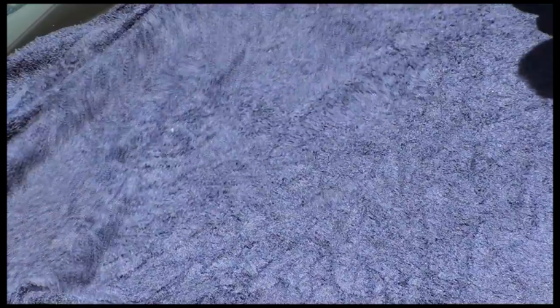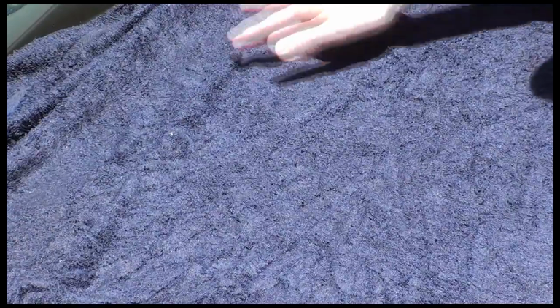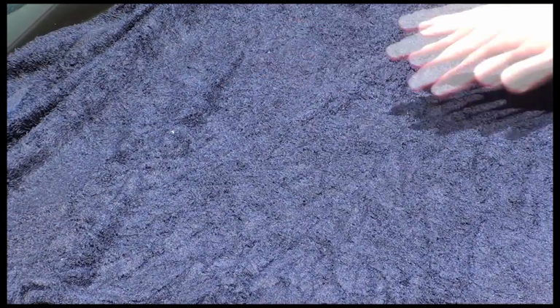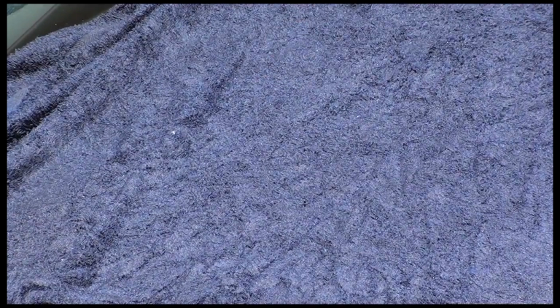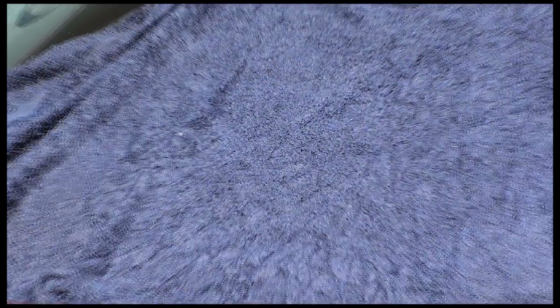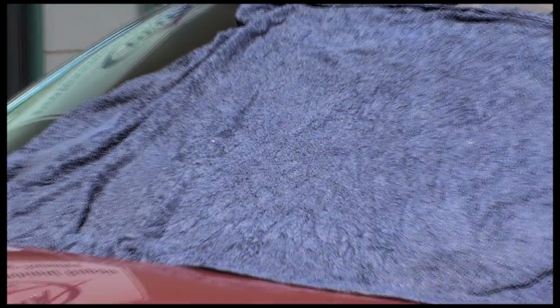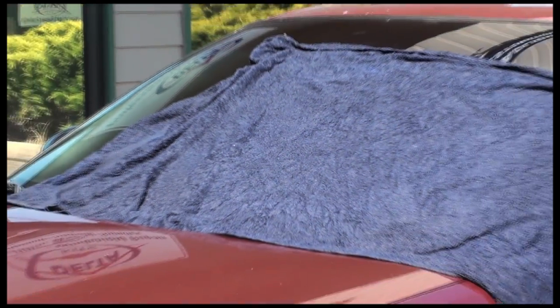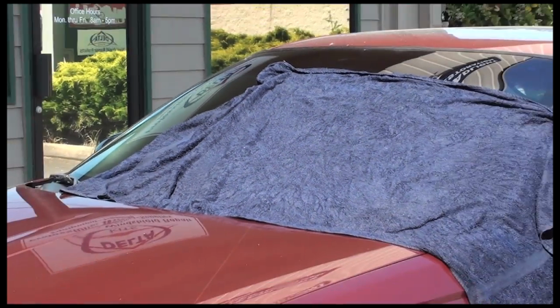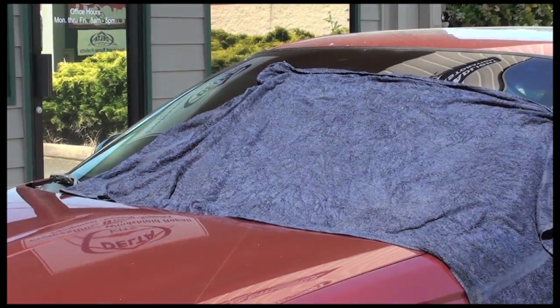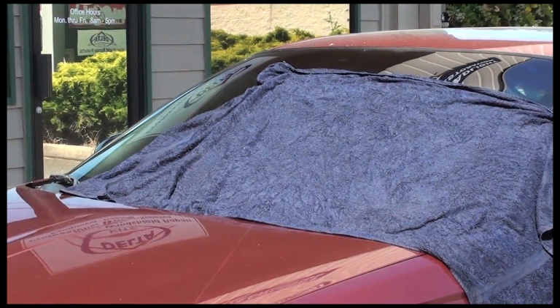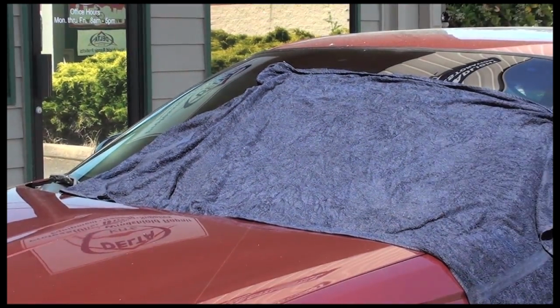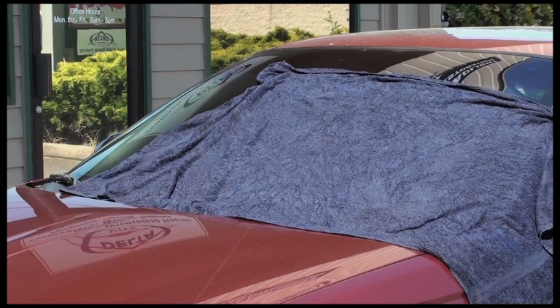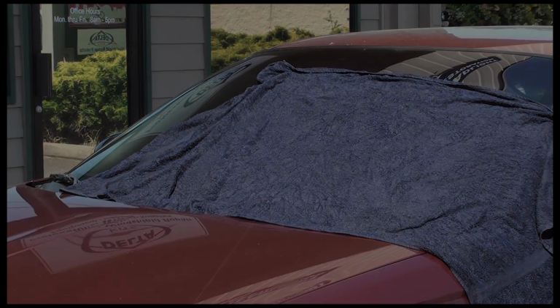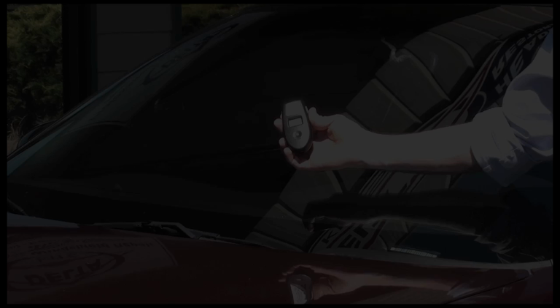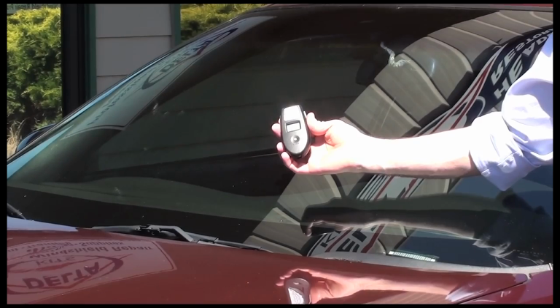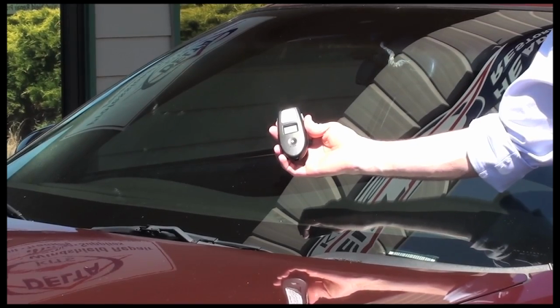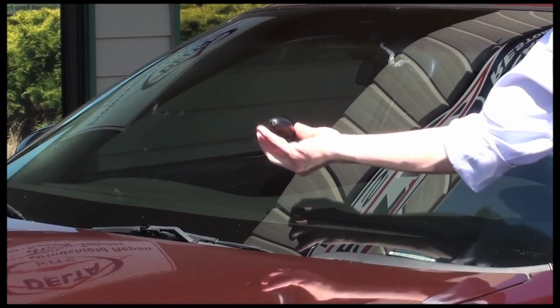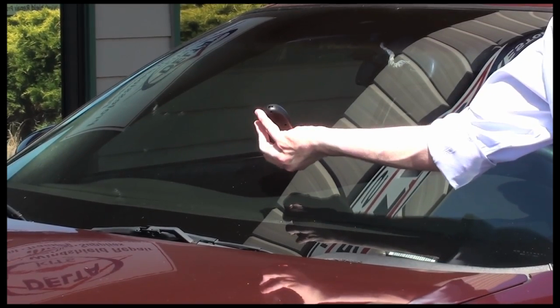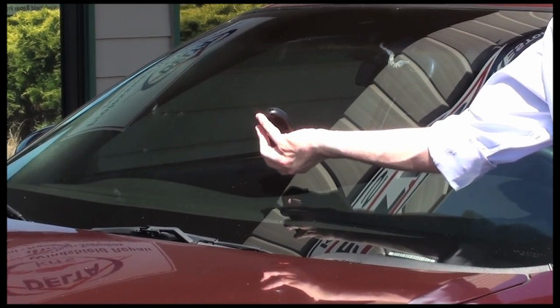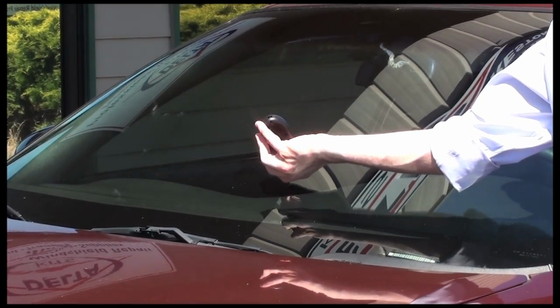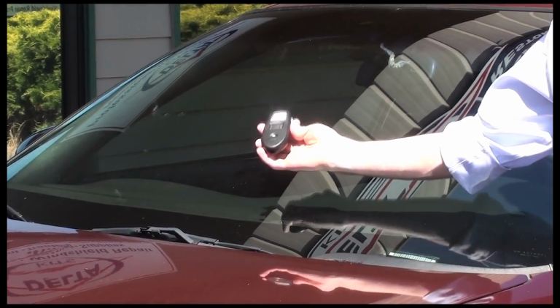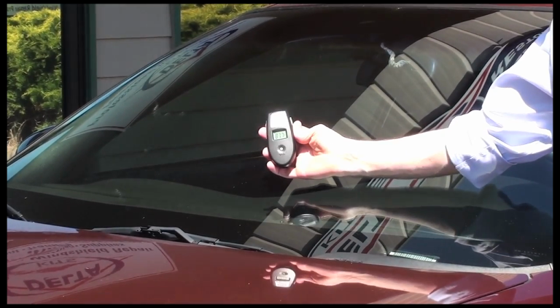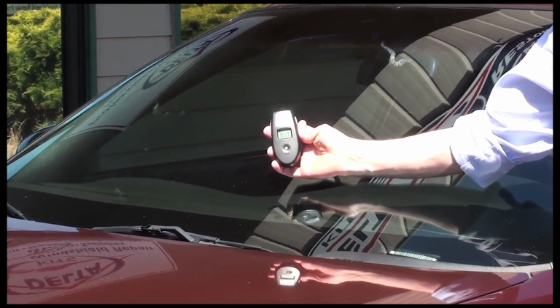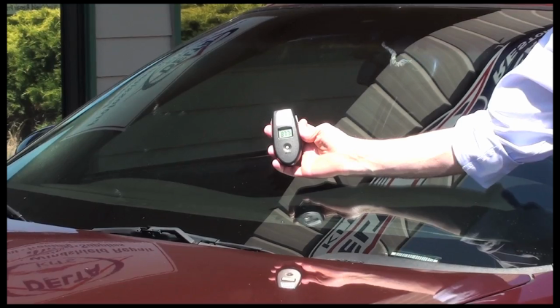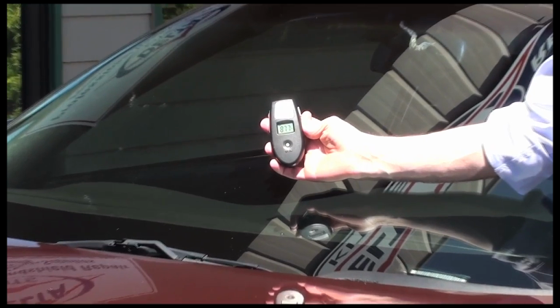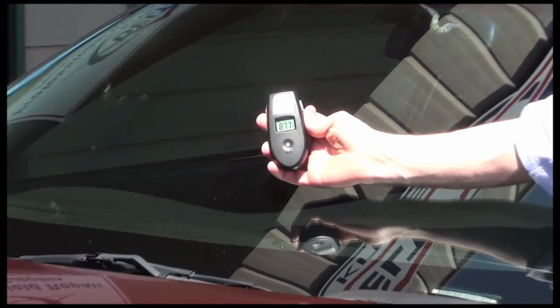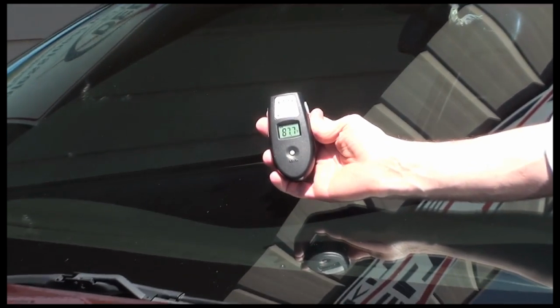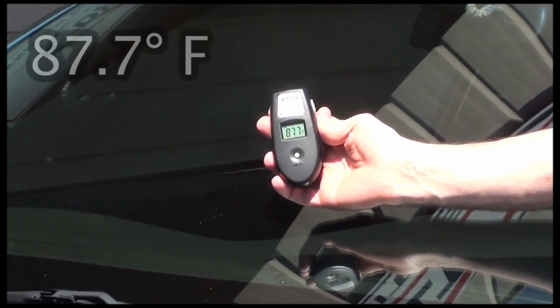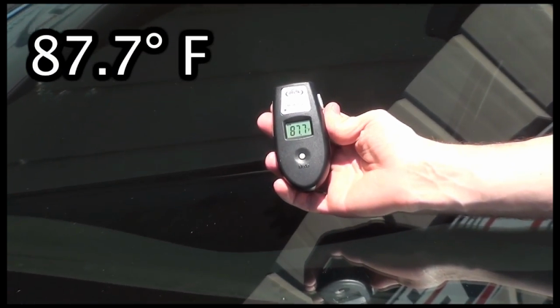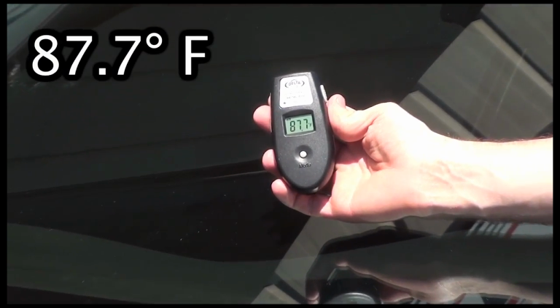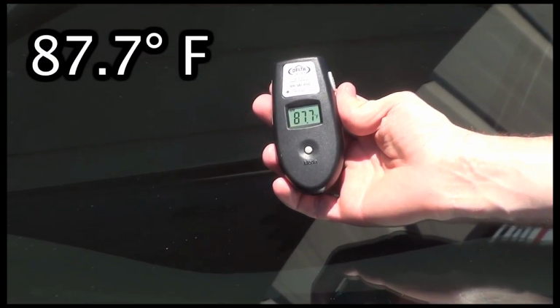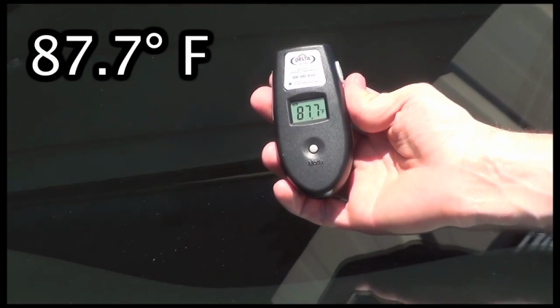If you use the damp towel, be sure to cover the impact point with a chip saver prior so that you don't get moisture in the break. After these procedures, we recheck the temperature of the glass again and find that we are now within the recommended range.